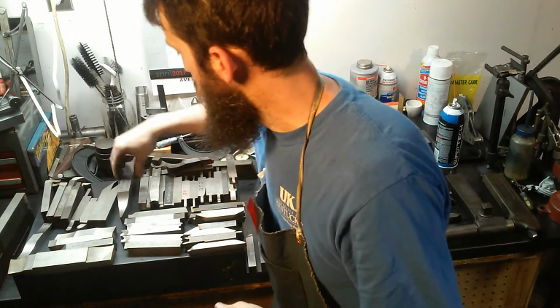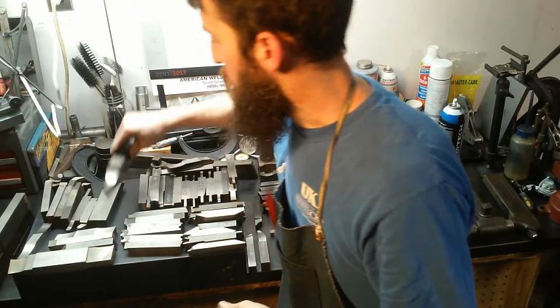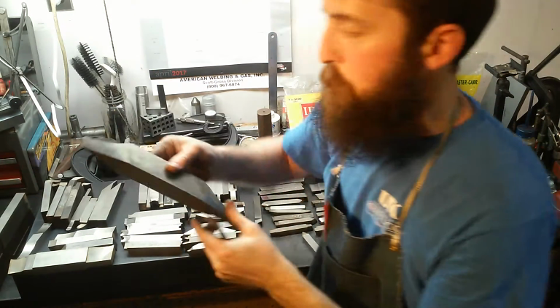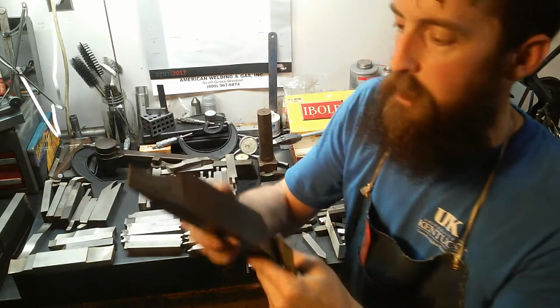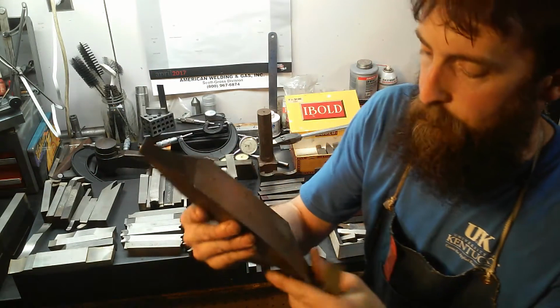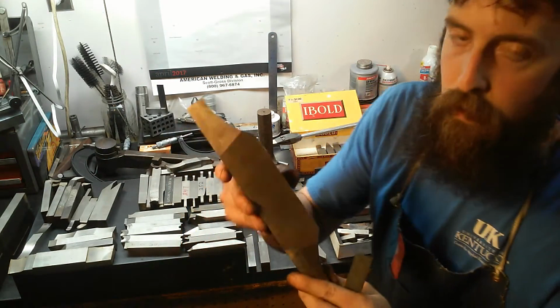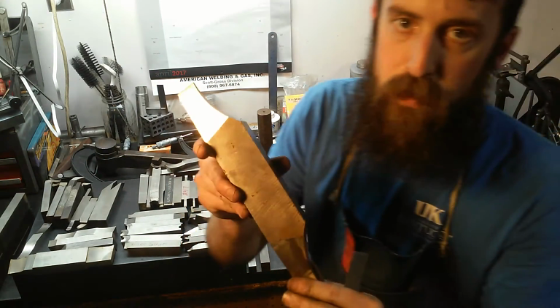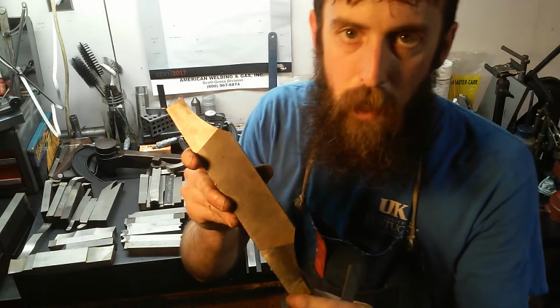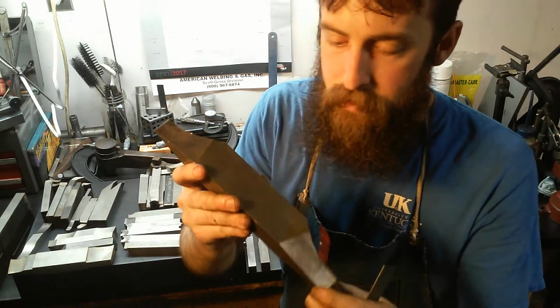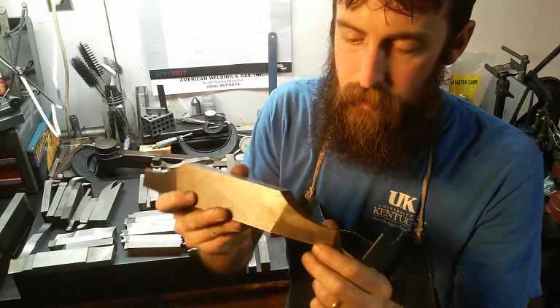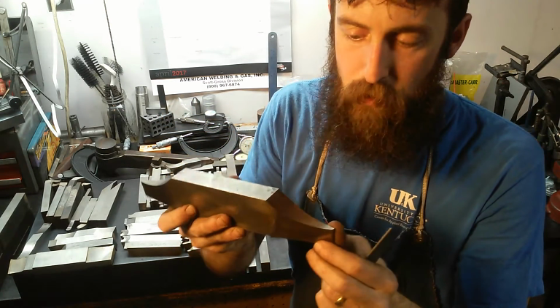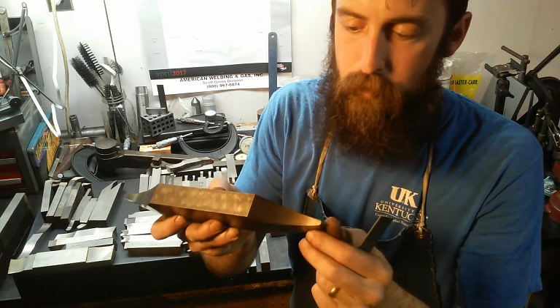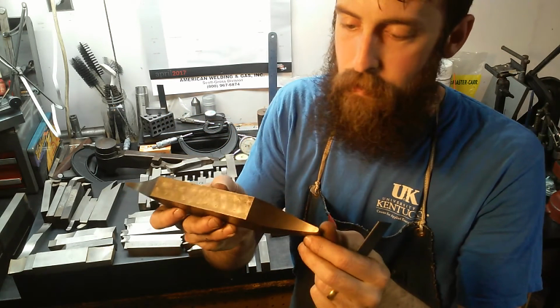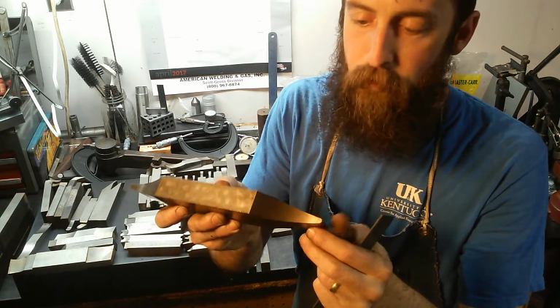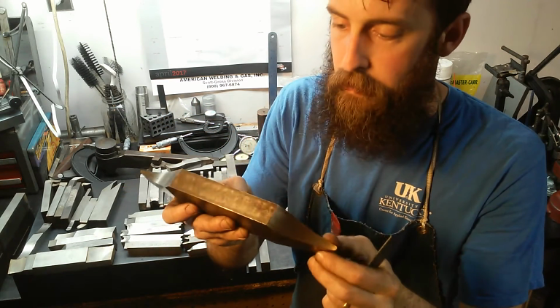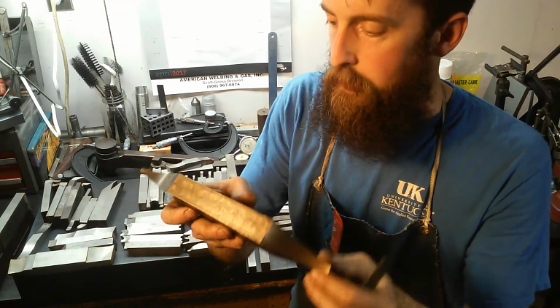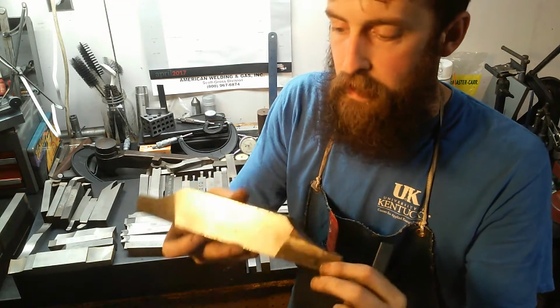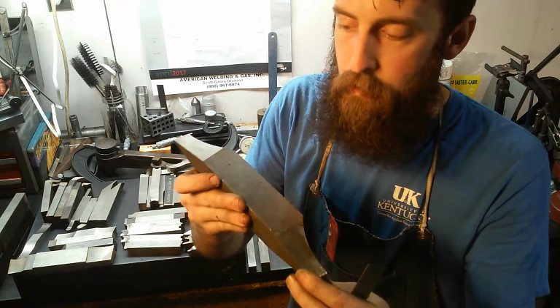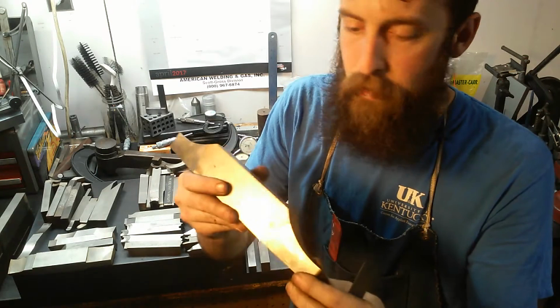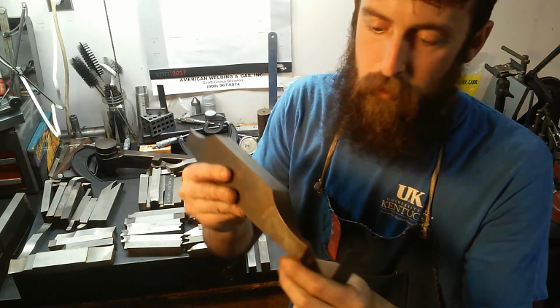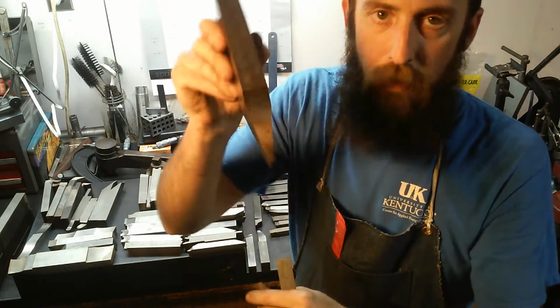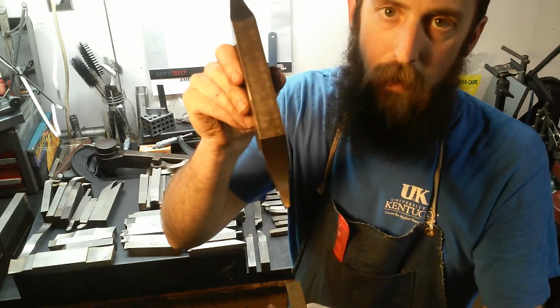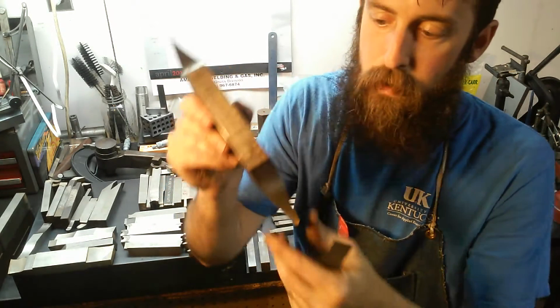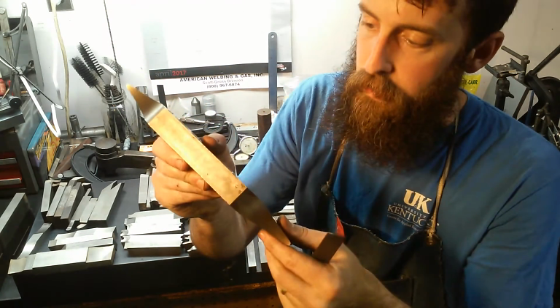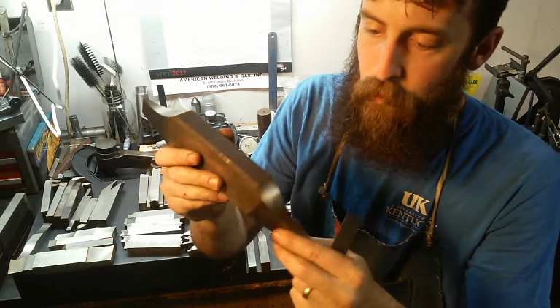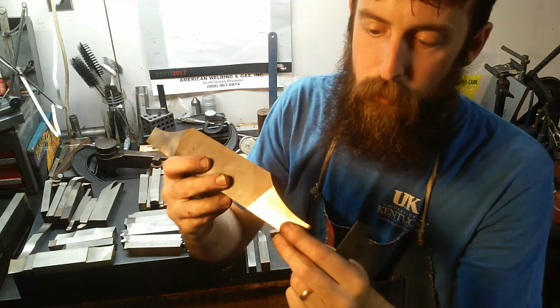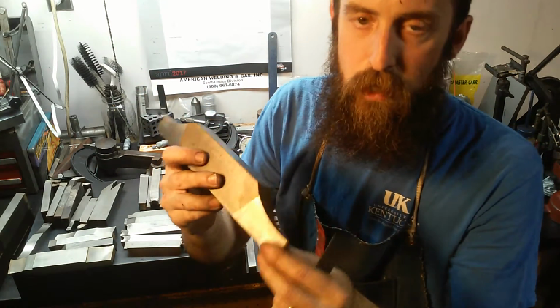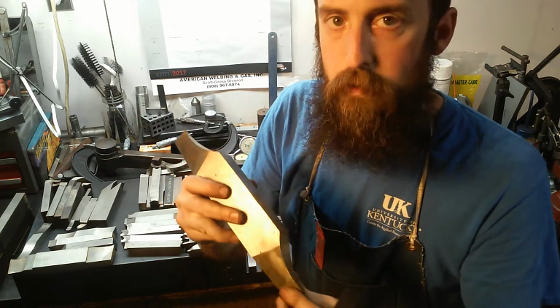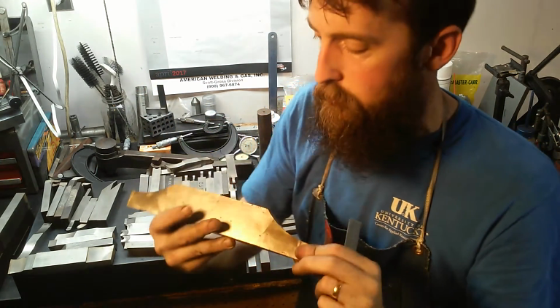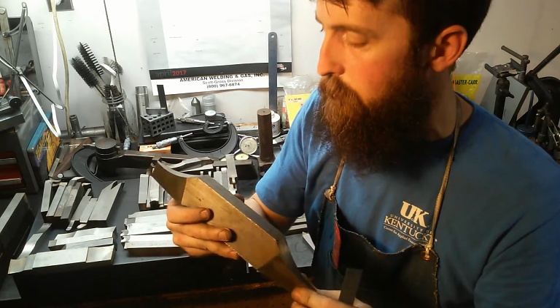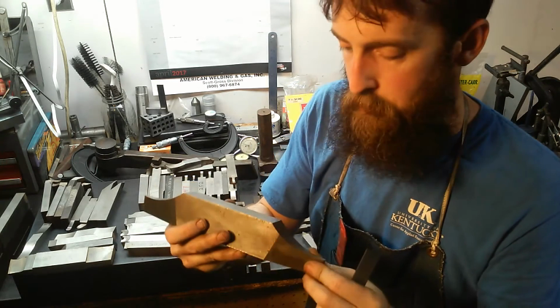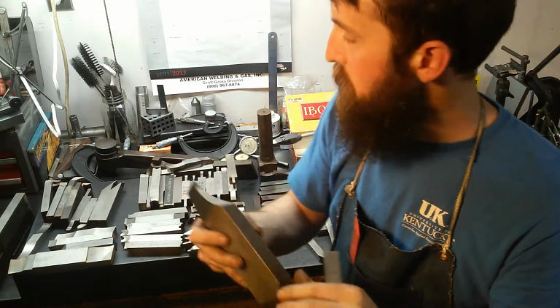Another big piece that's pretty interesting — I didn't grind this, it was ground professionally. It's a no-name, but it's a monster. One day I'll put it in the shaper and push it through some steel.